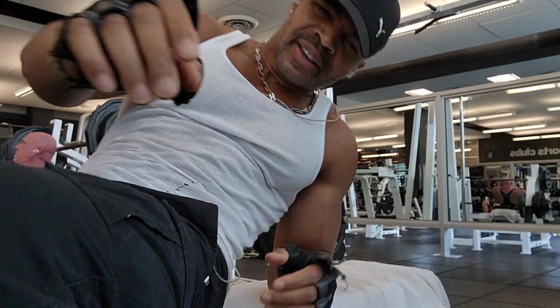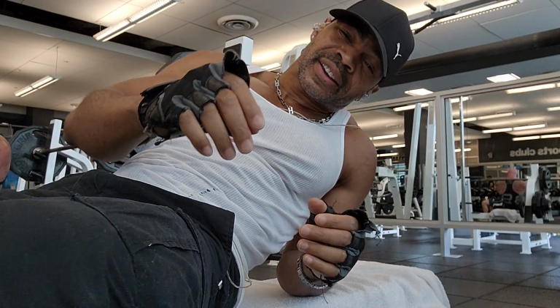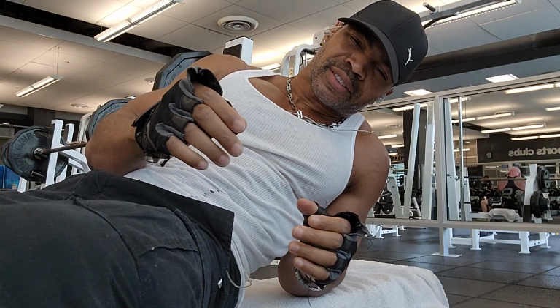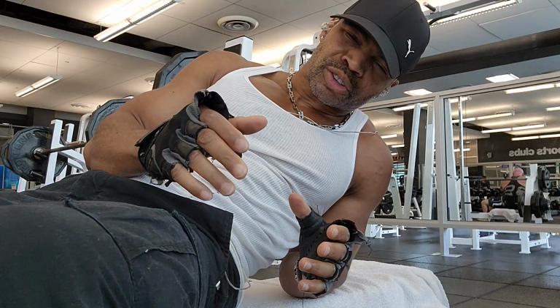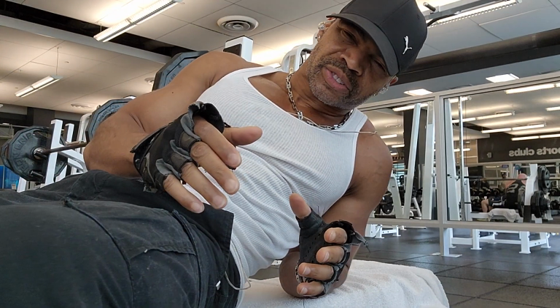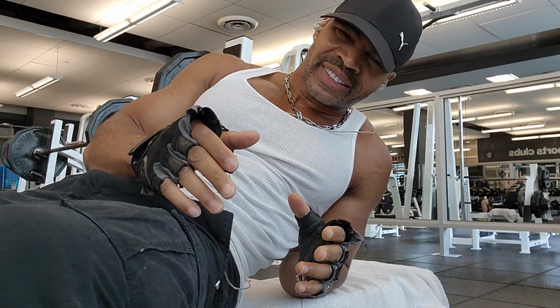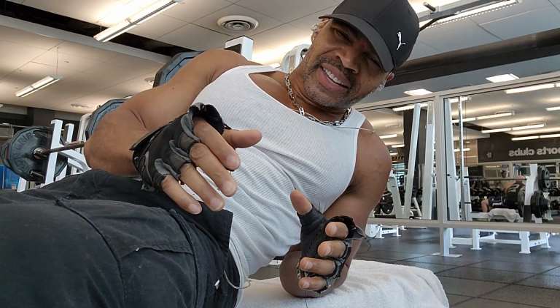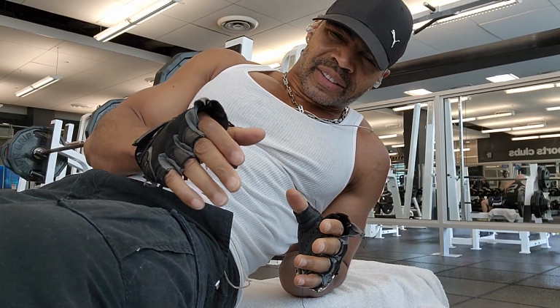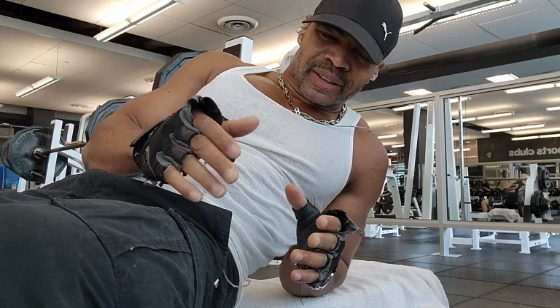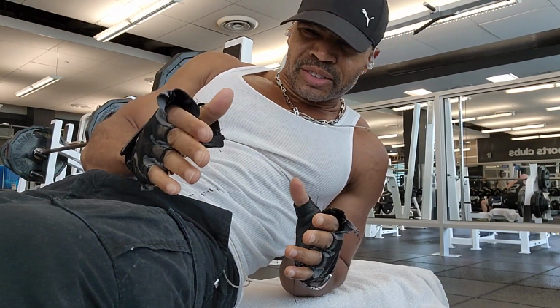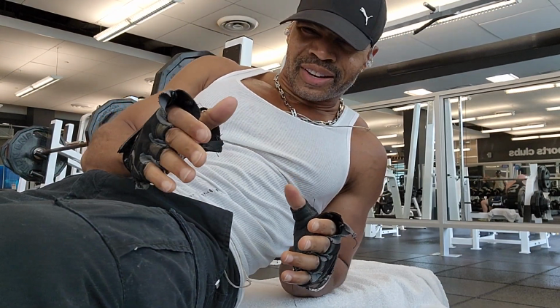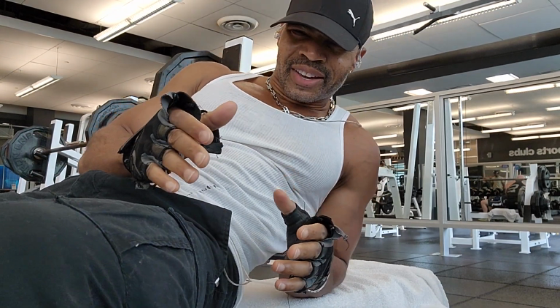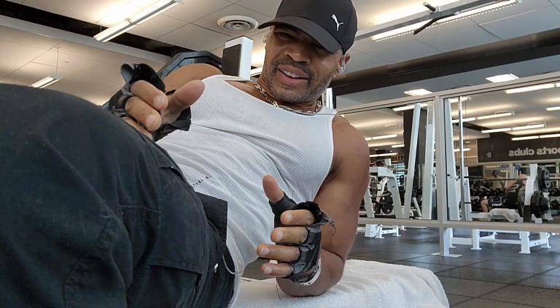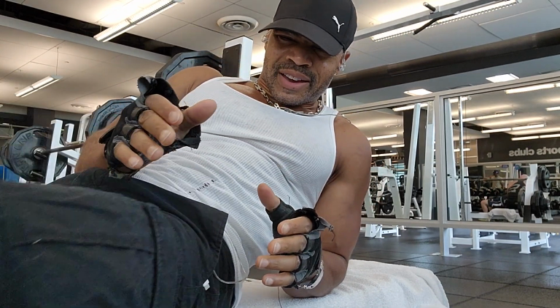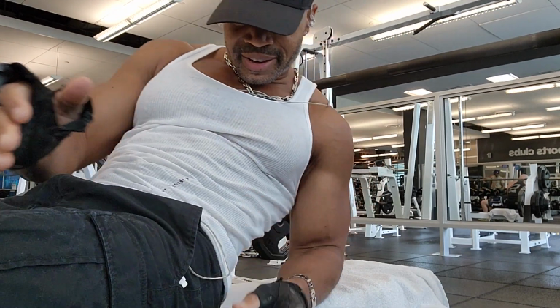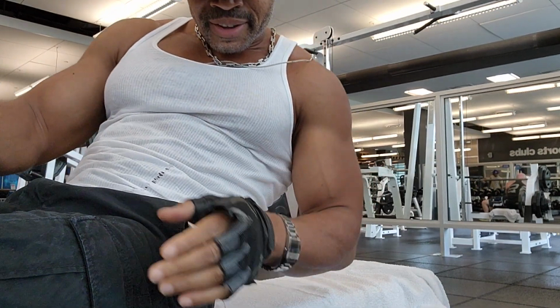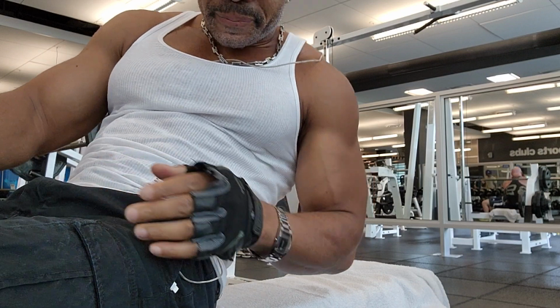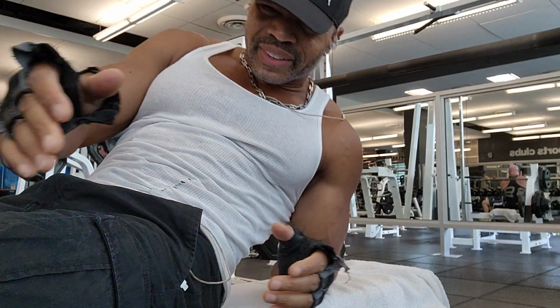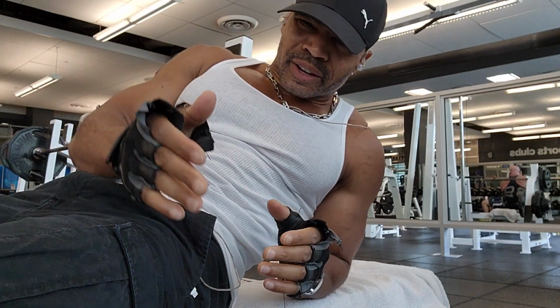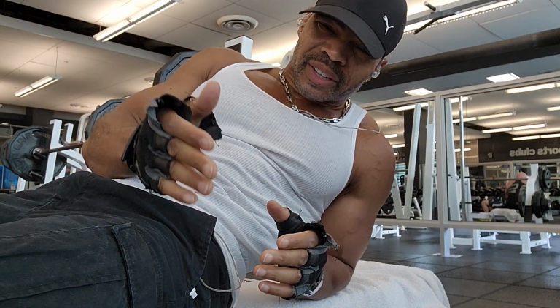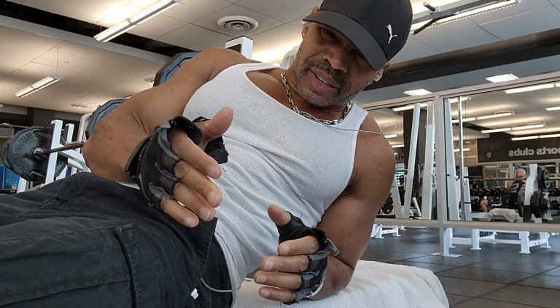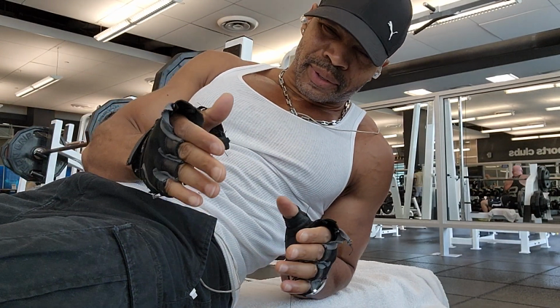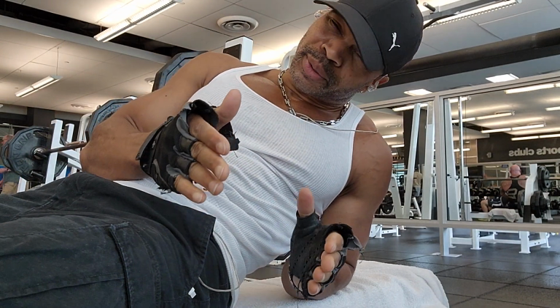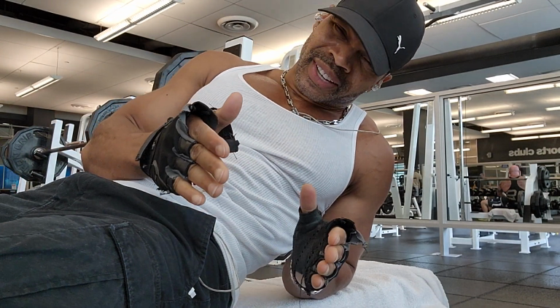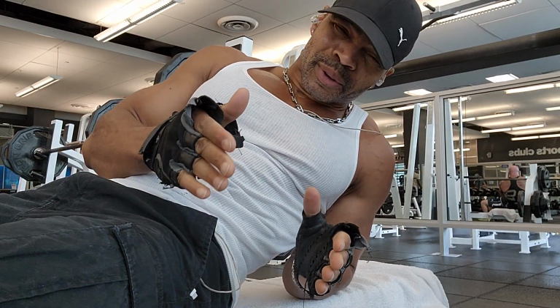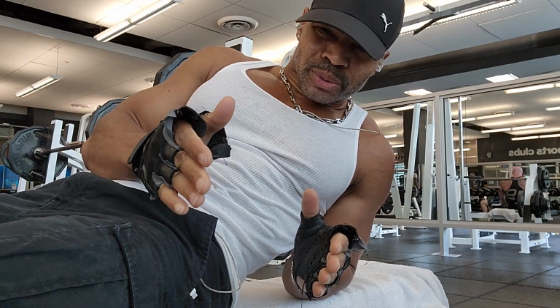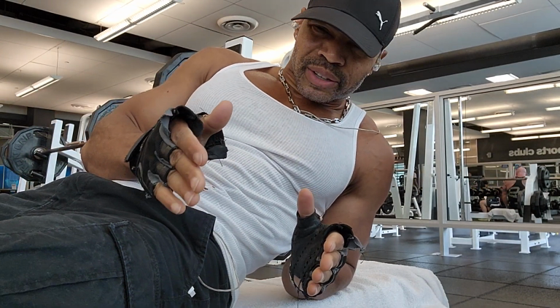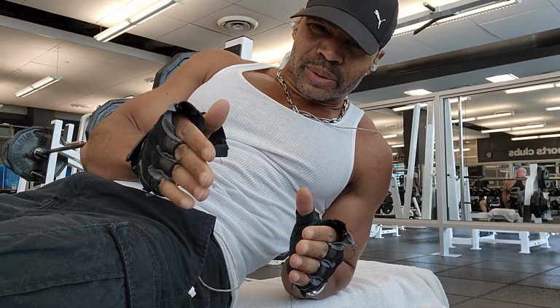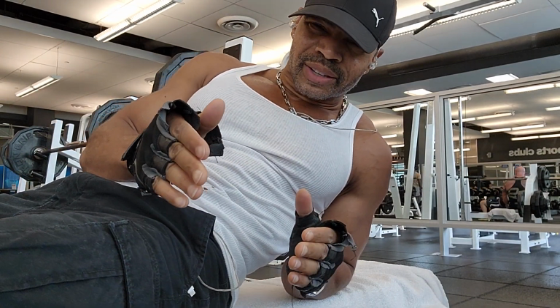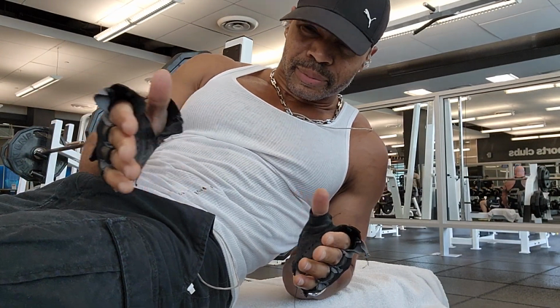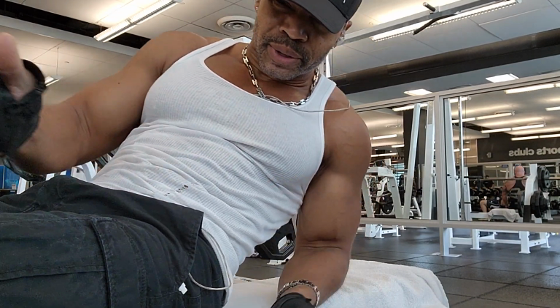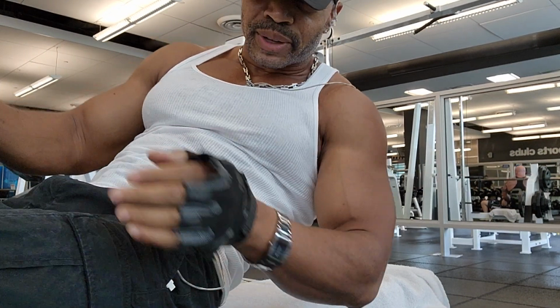Gotta get some chest work in today on the bench. I always like to include bench press when I do my chest workout.